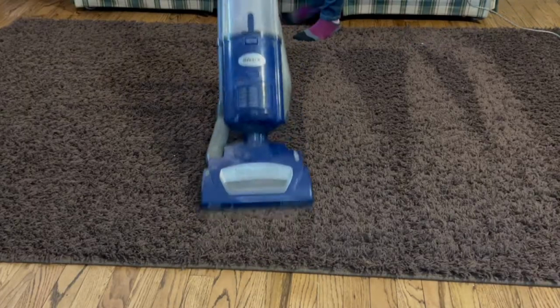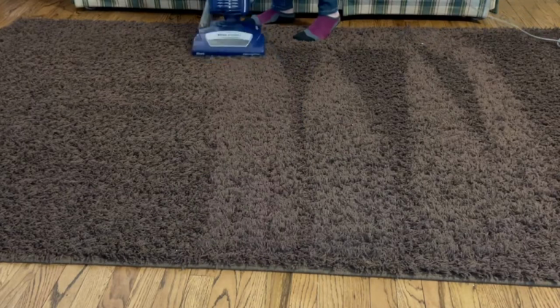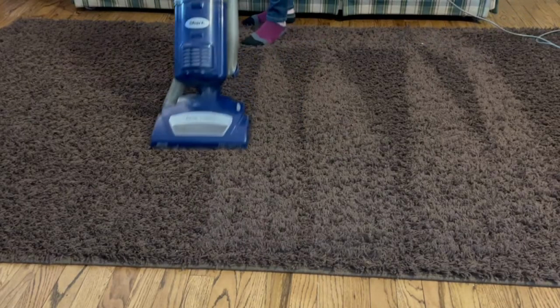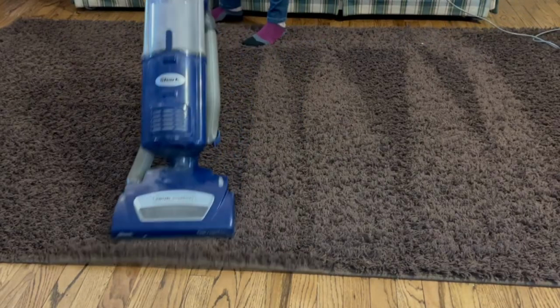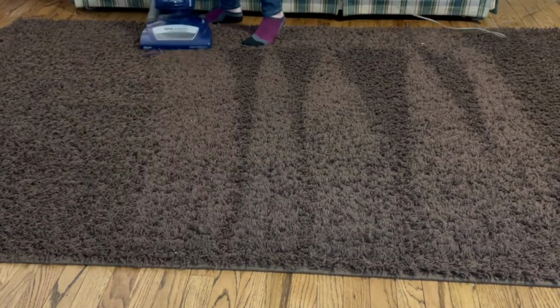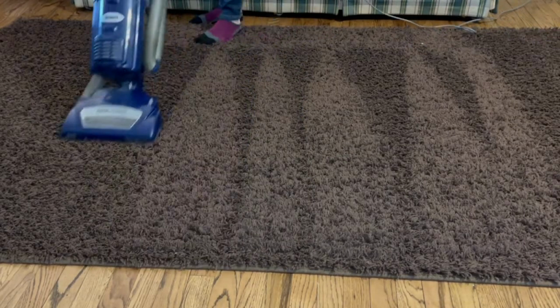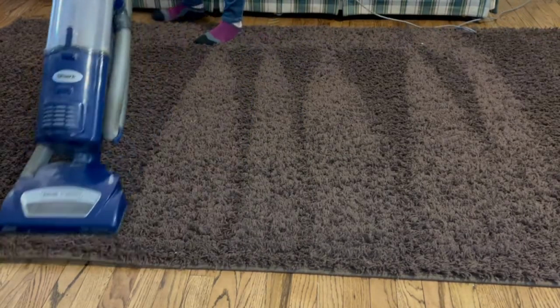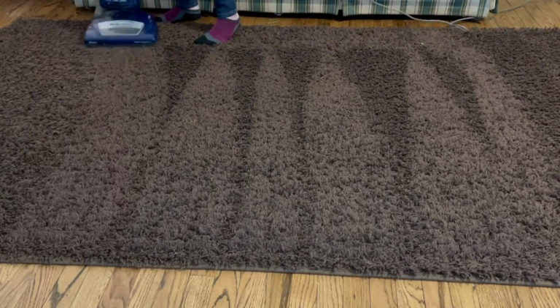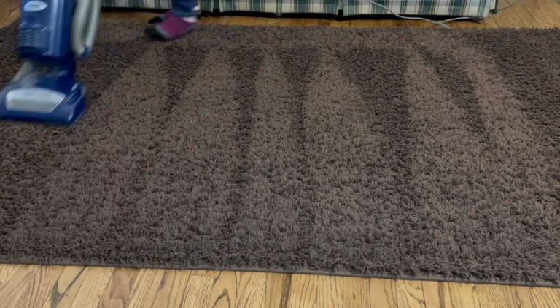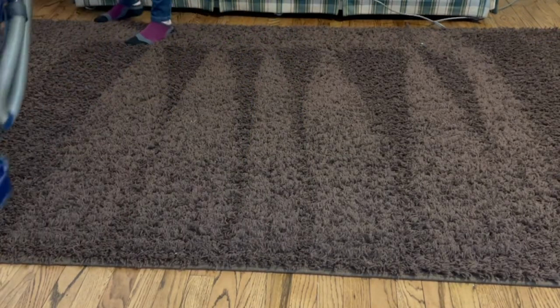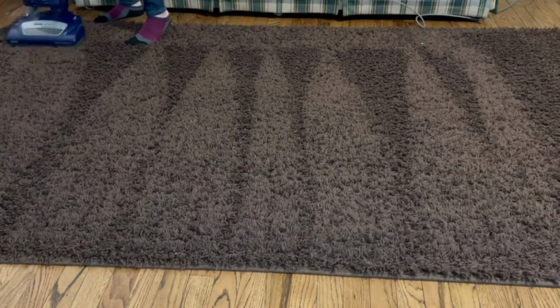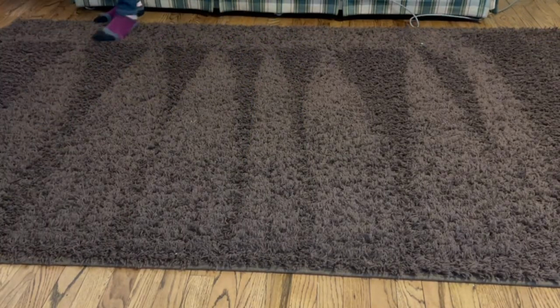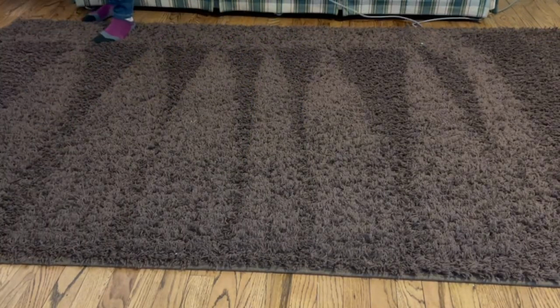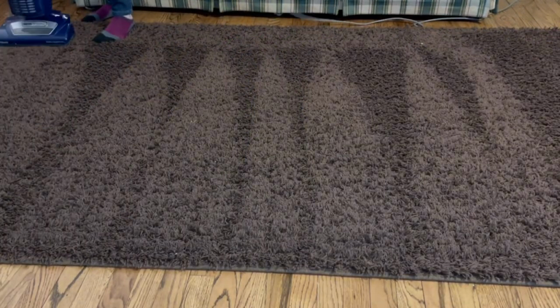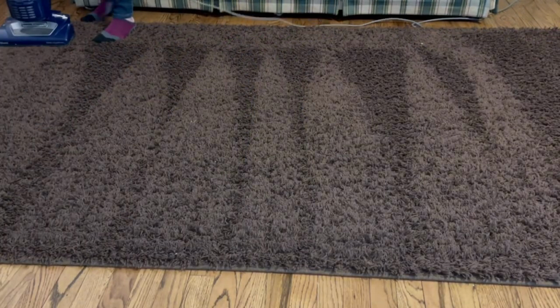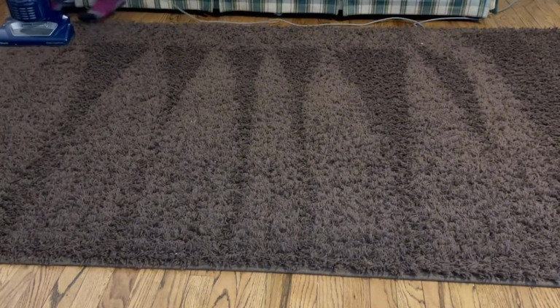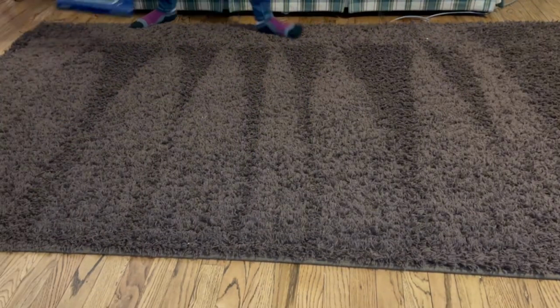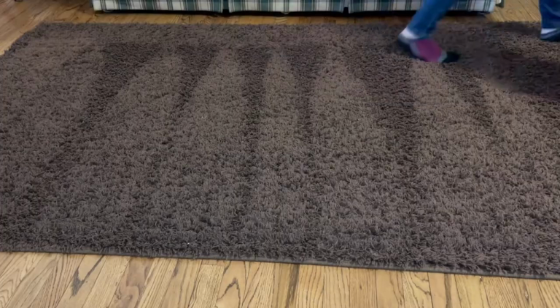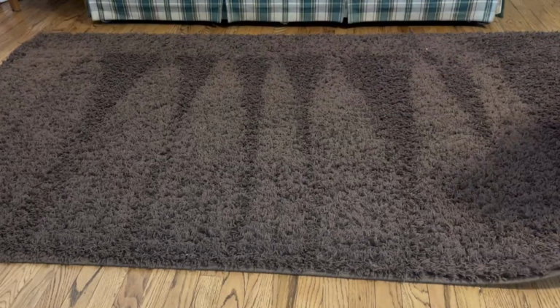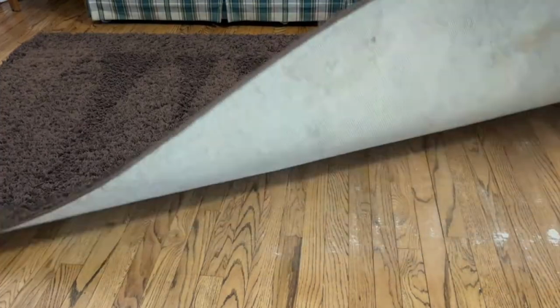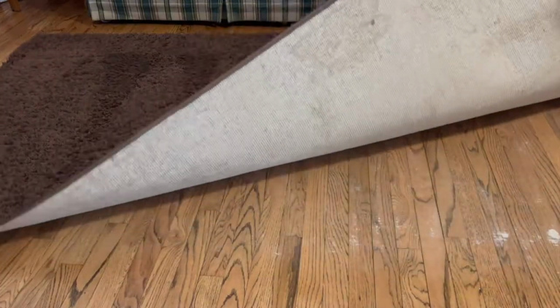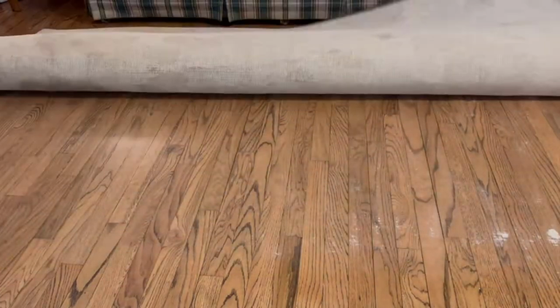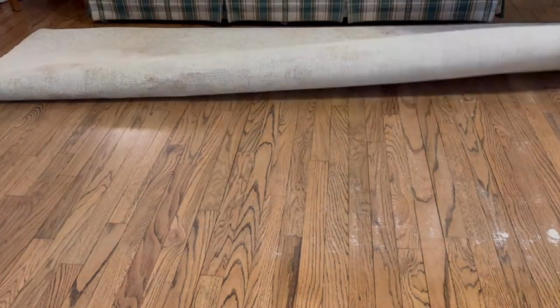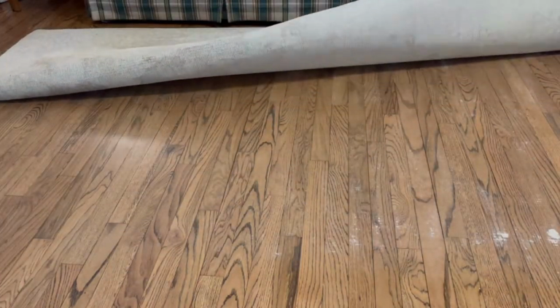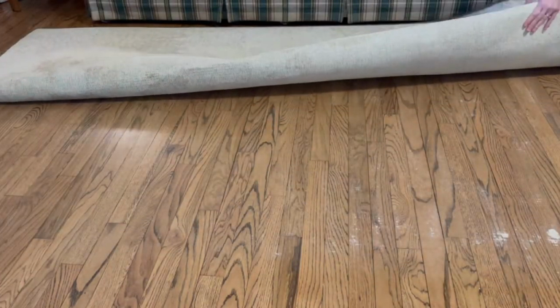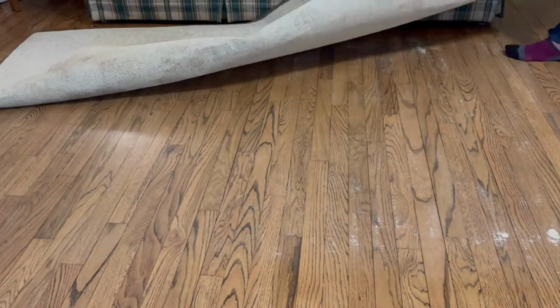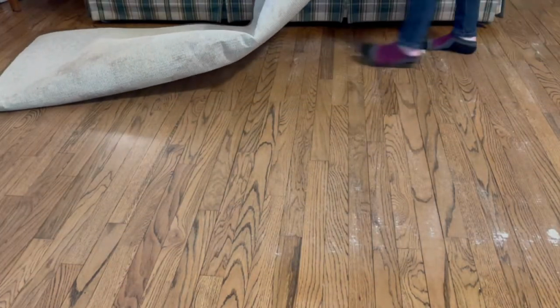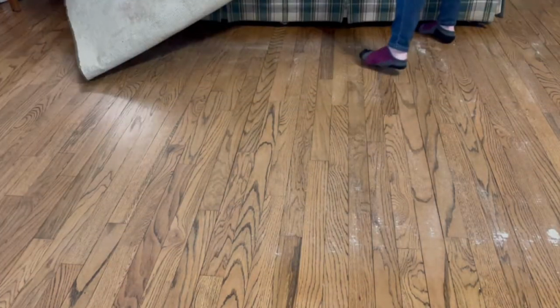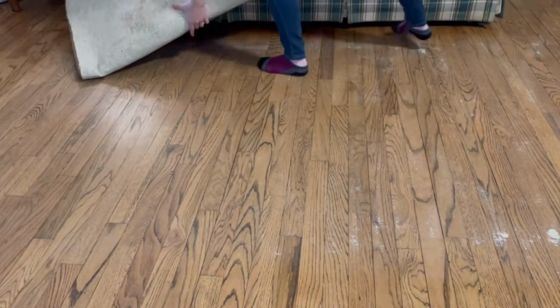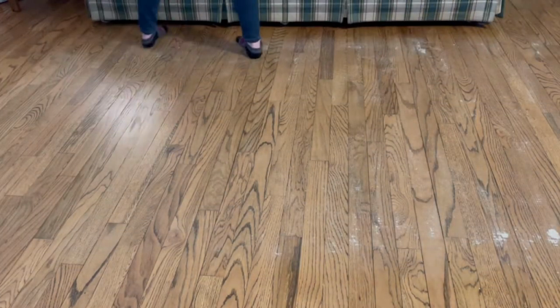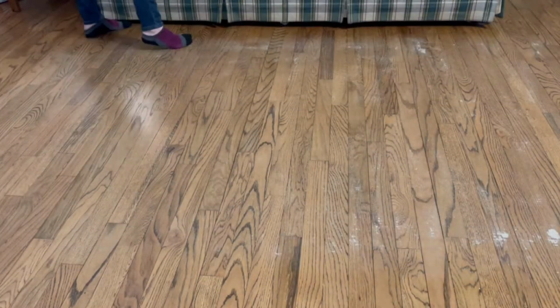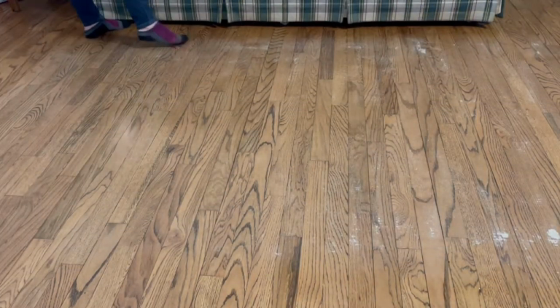Start by doing a quick vacuum over the top of the rug. Once you vacuum the top, here's where things start to get different. Flip your carpet over.